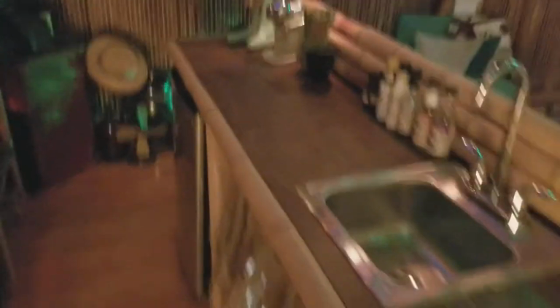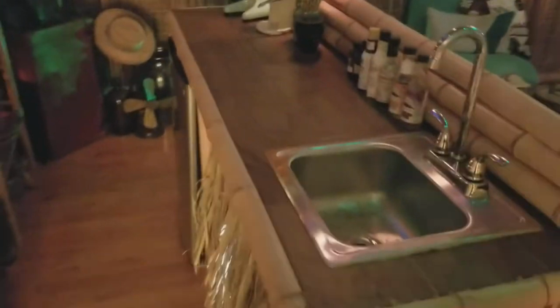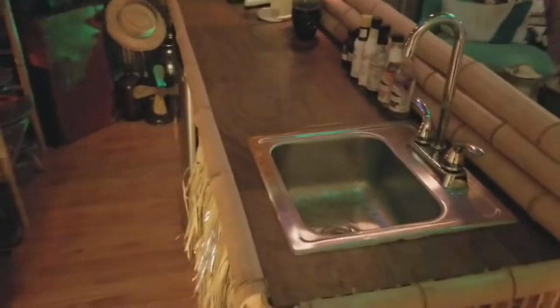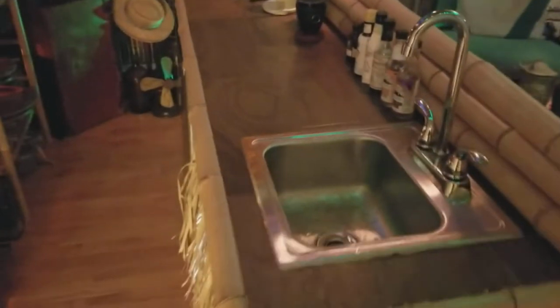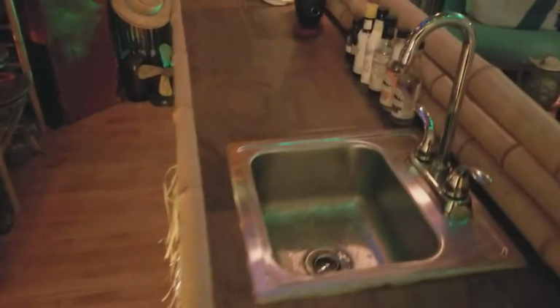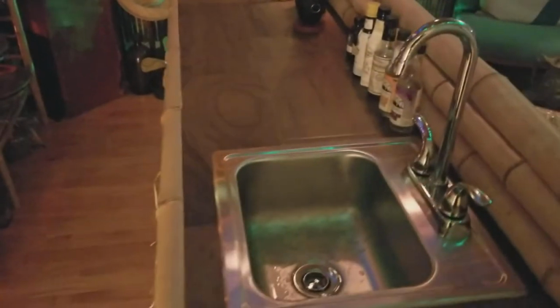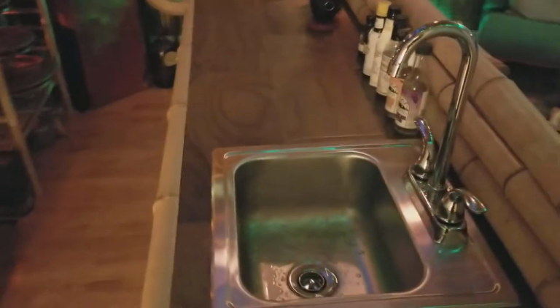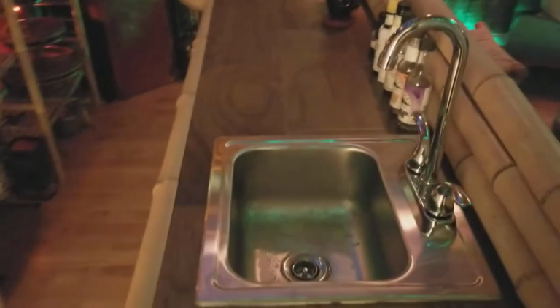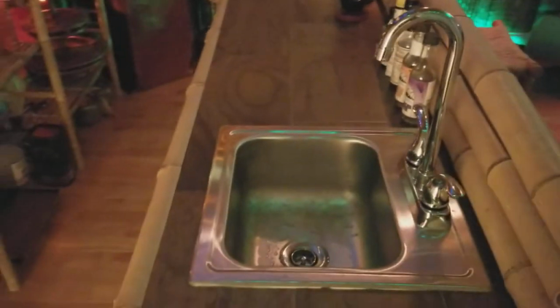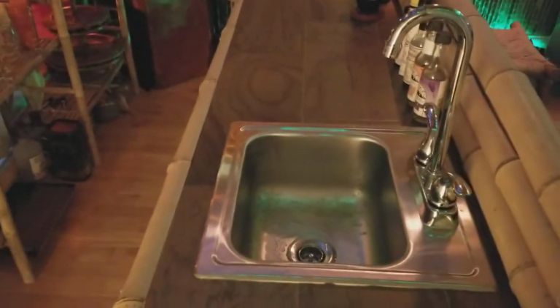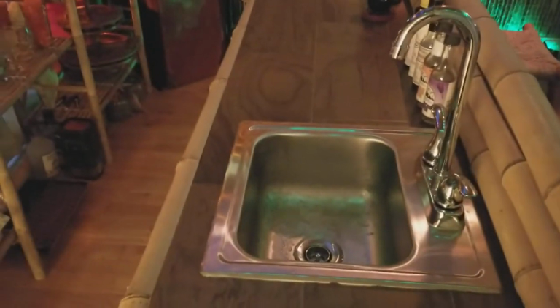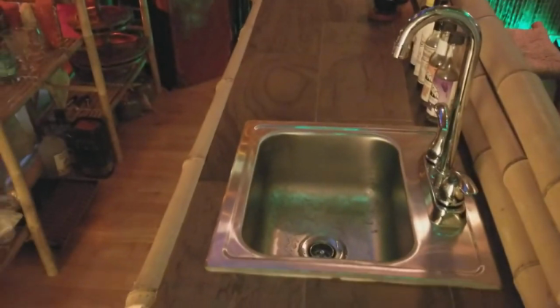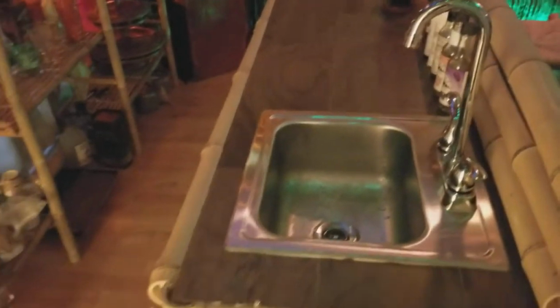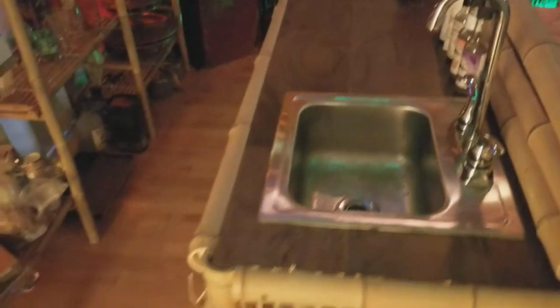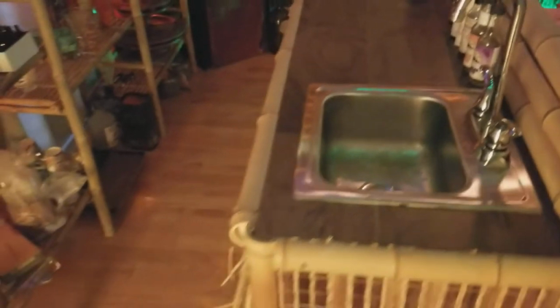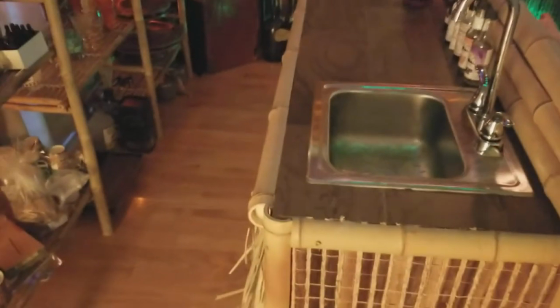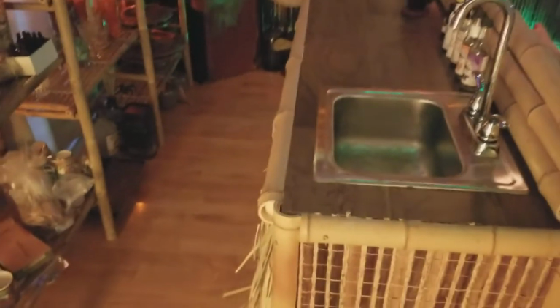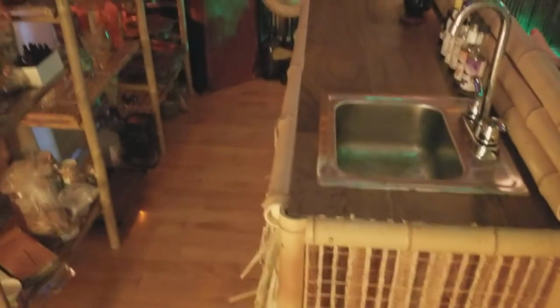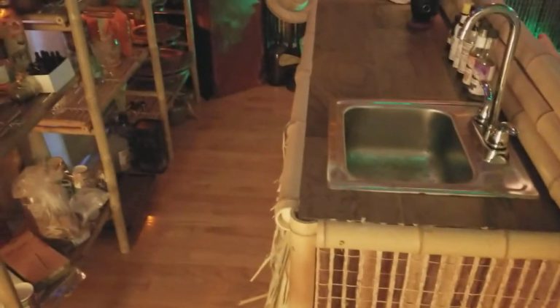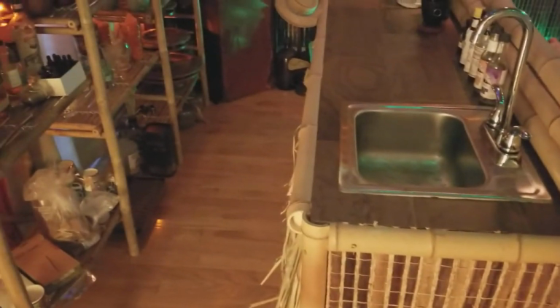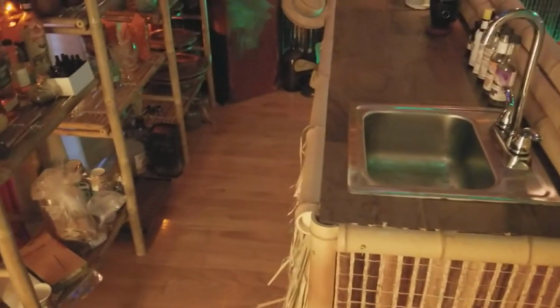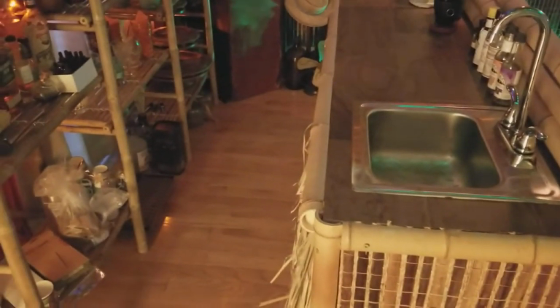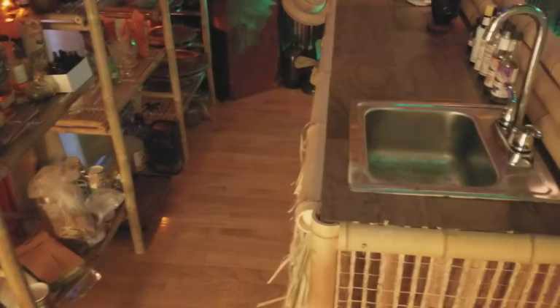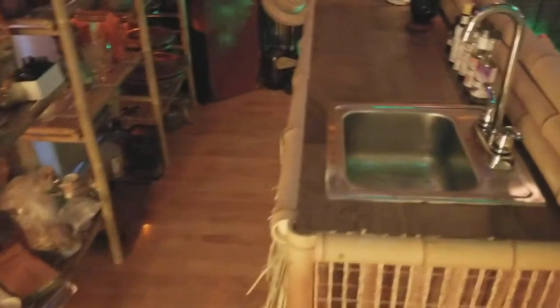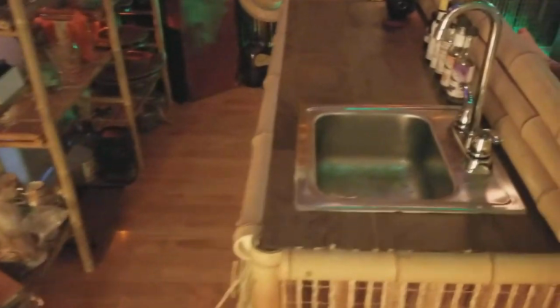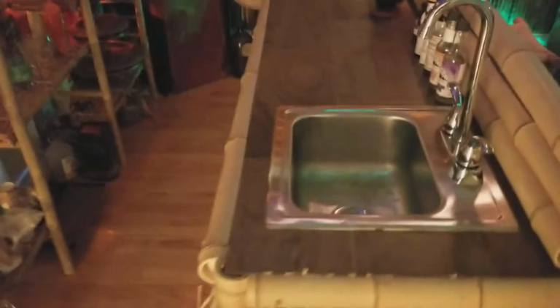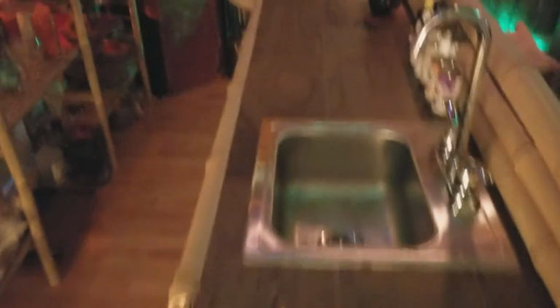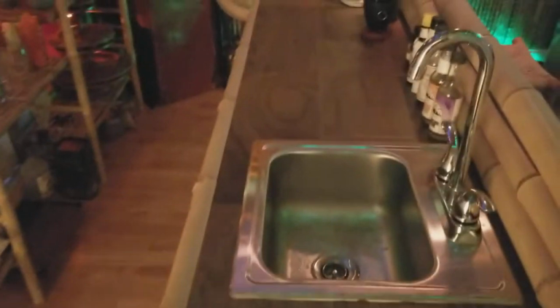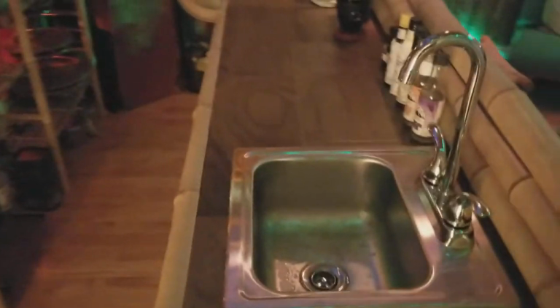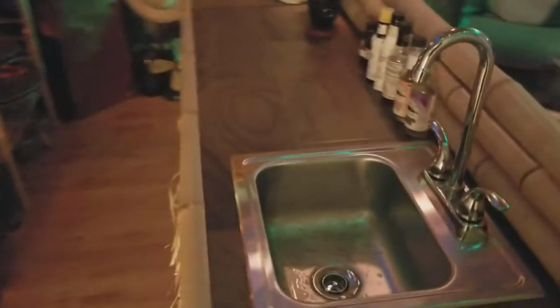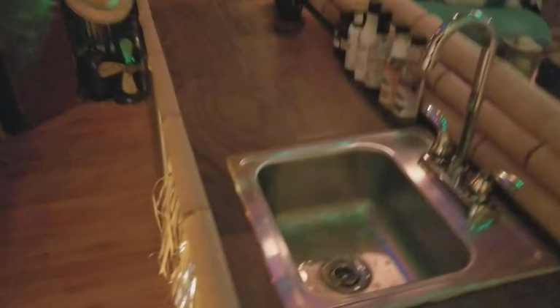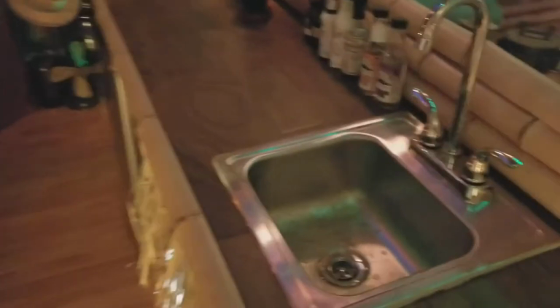One thing I got a lot of questions on was the sink. Because I rent, I cannot tap into the floor, so I have to use a completely closed circuit system.